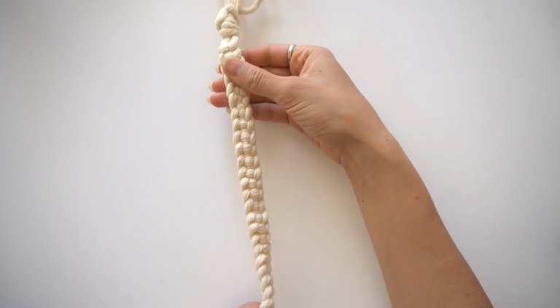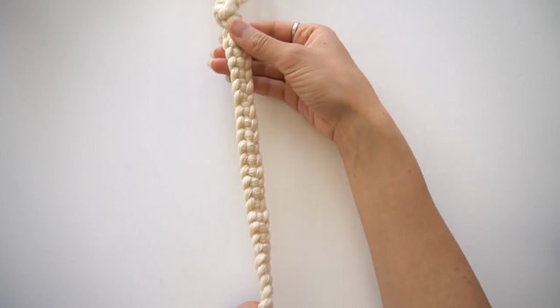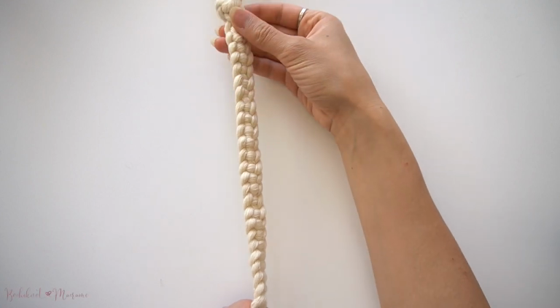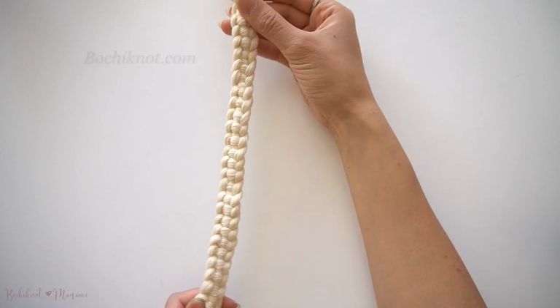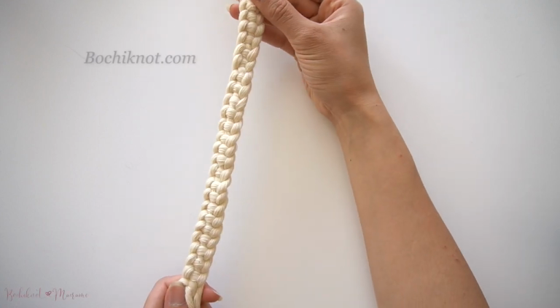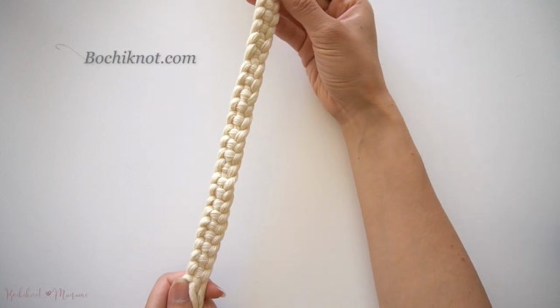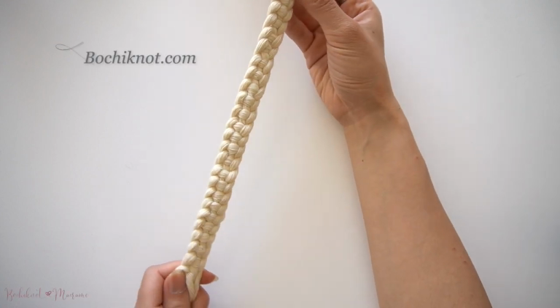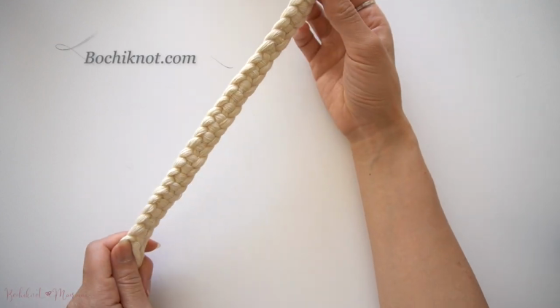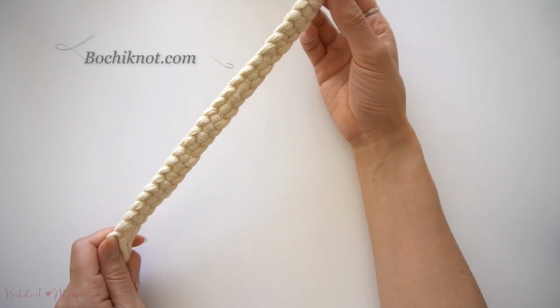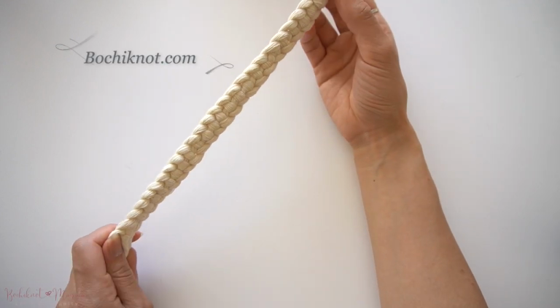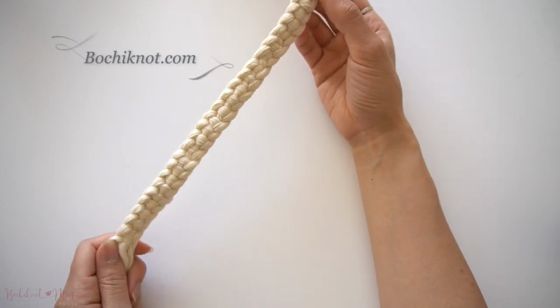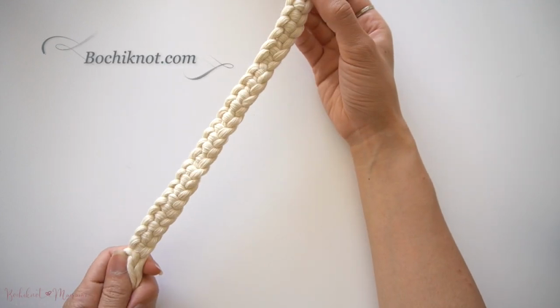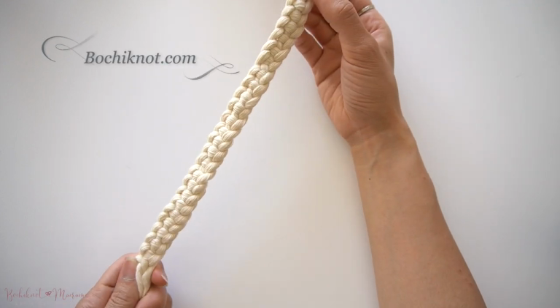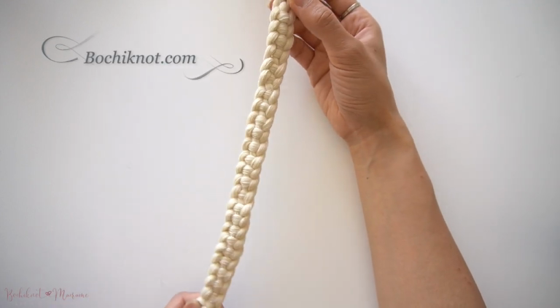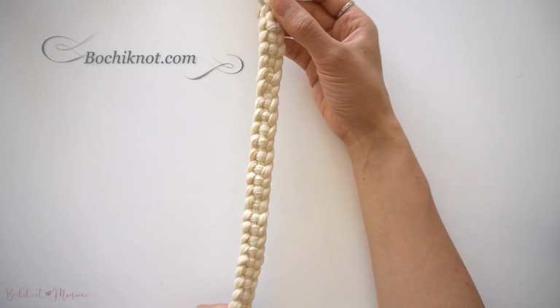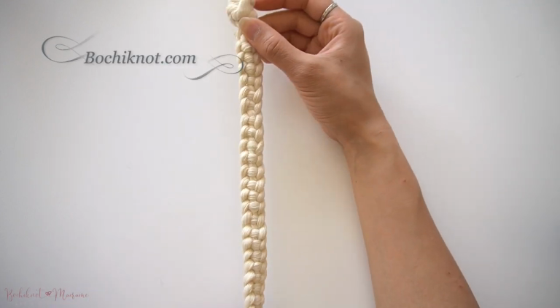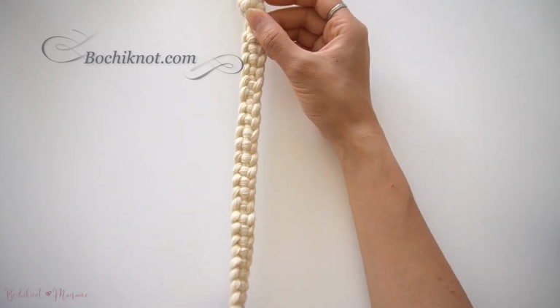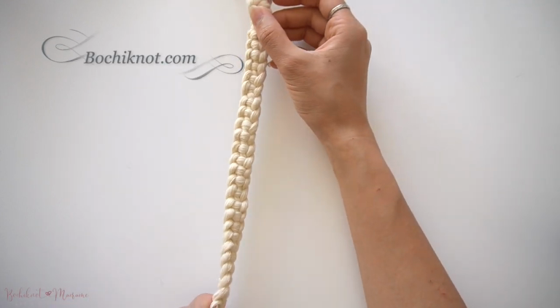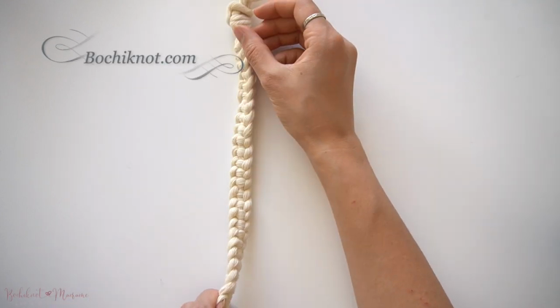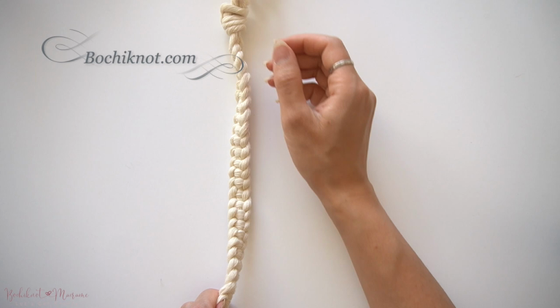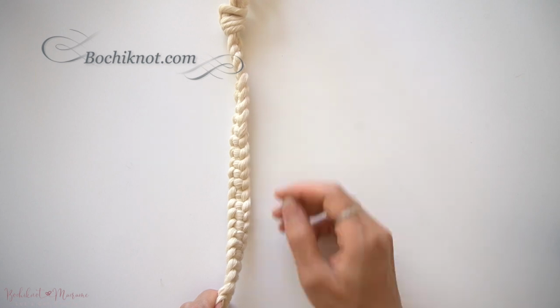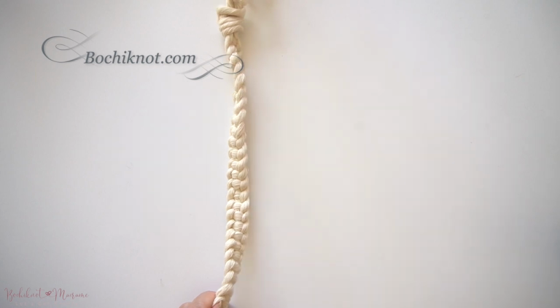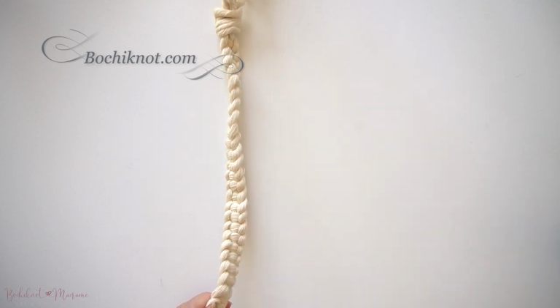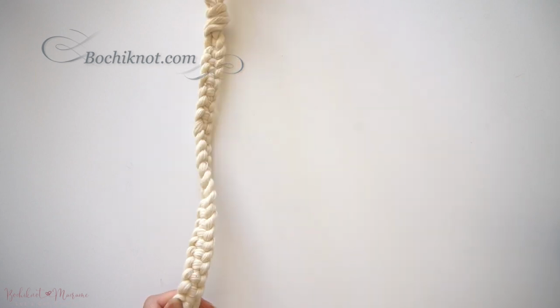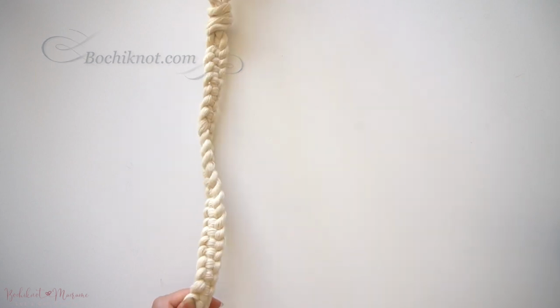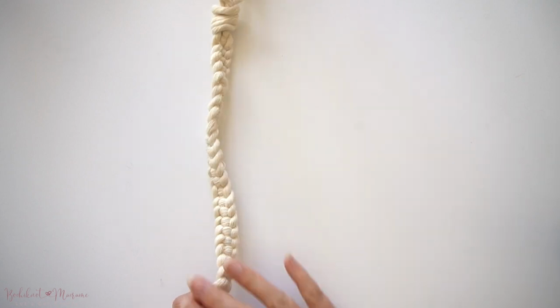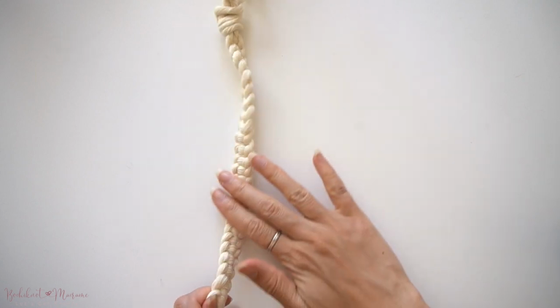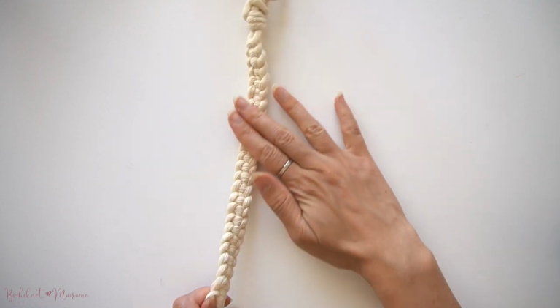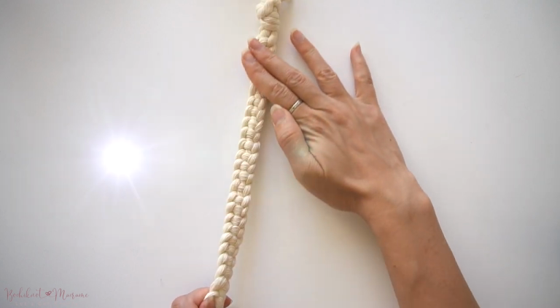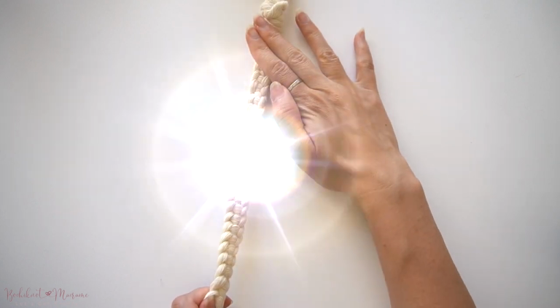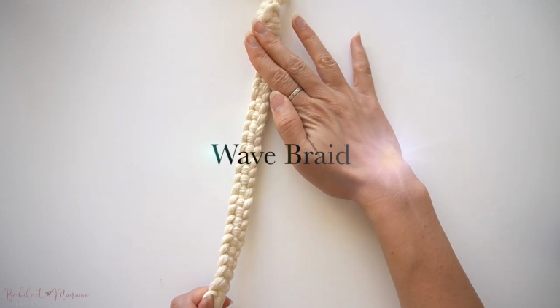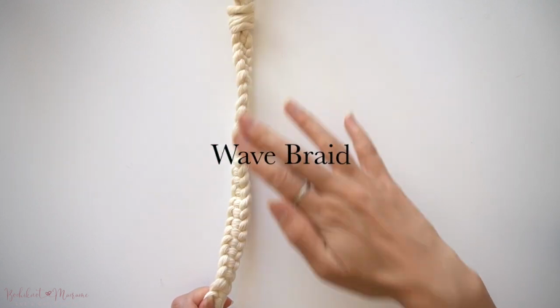Hi everyone, welcome back to Bocci Knot at bocciknot.com. My name is Nicole. In today's knot tutorial, we will be going over the wave braid.